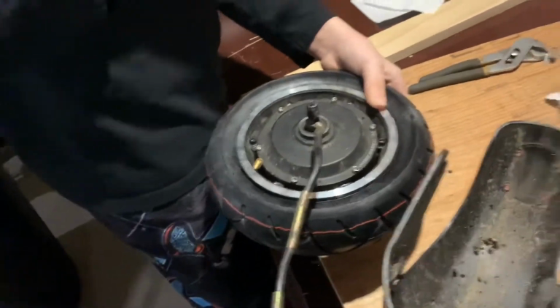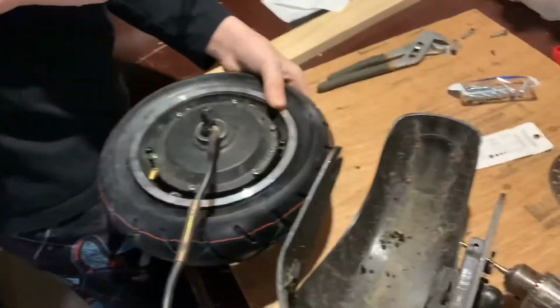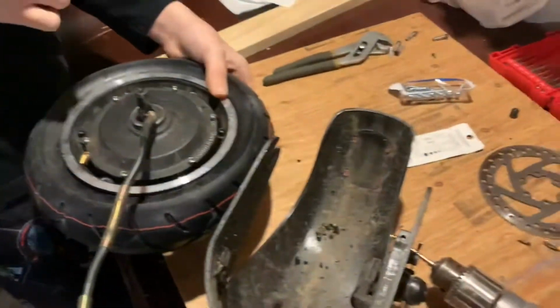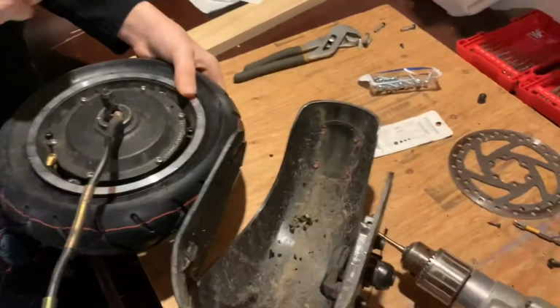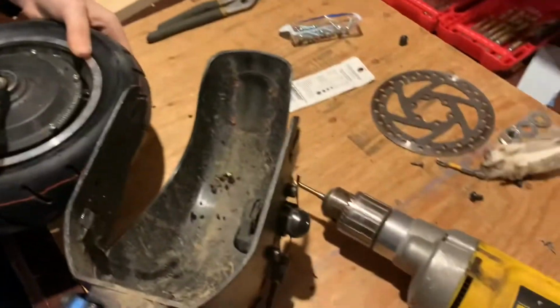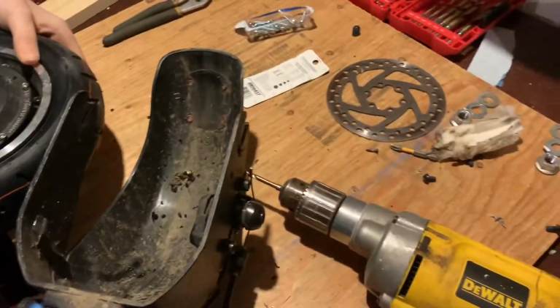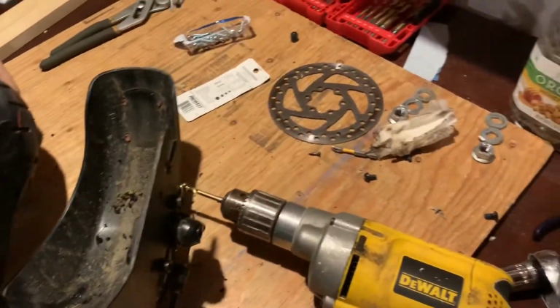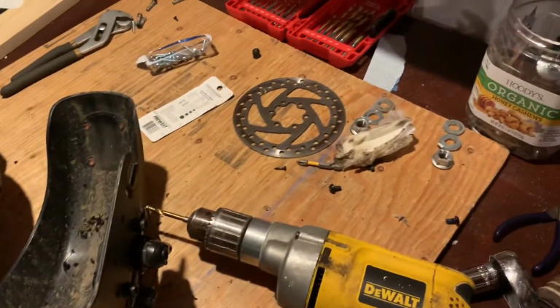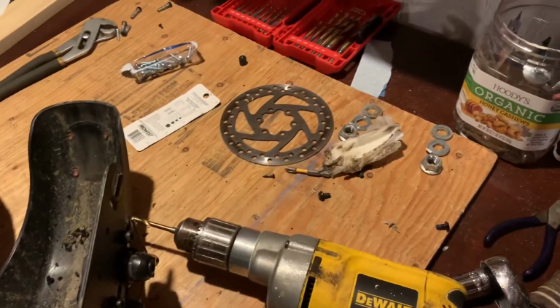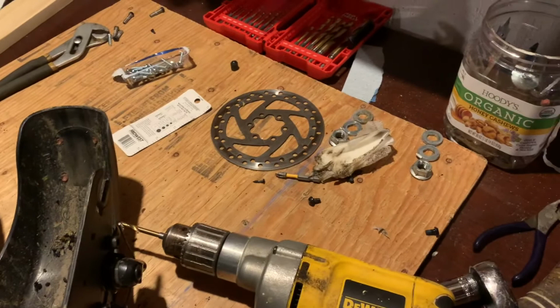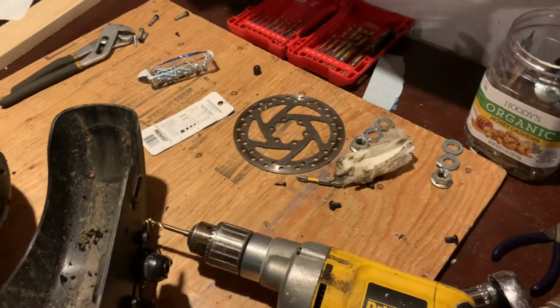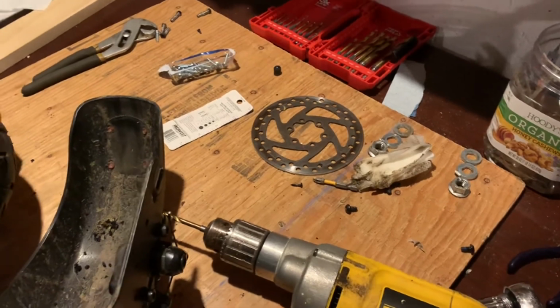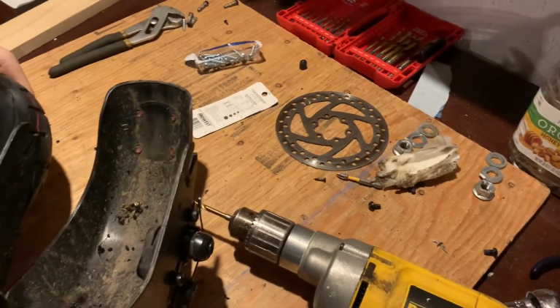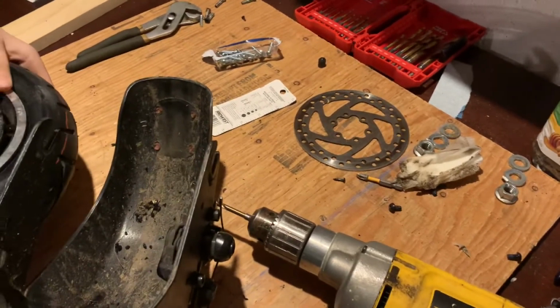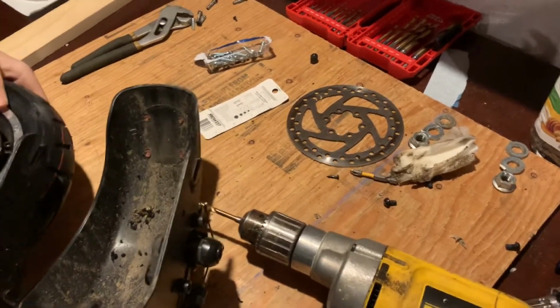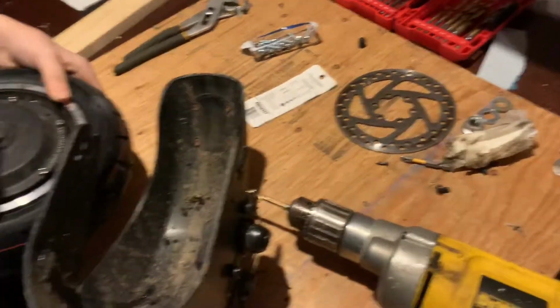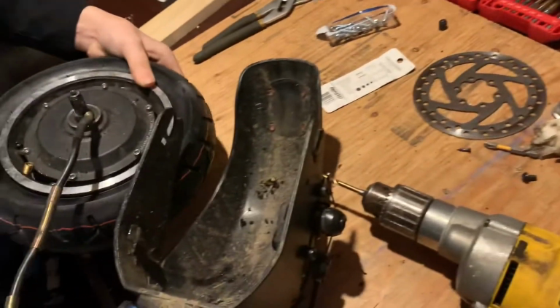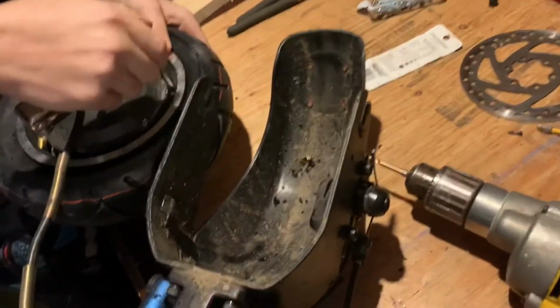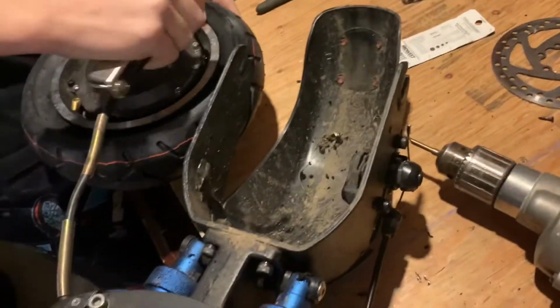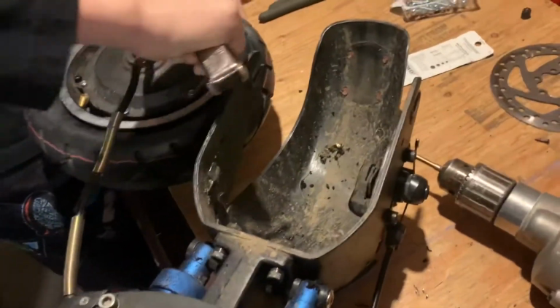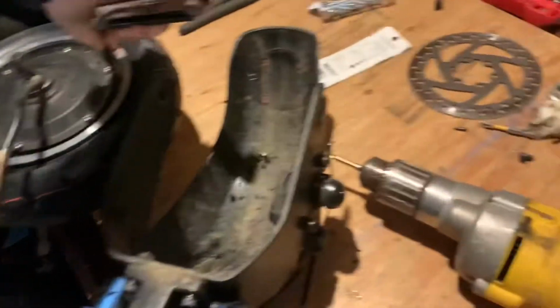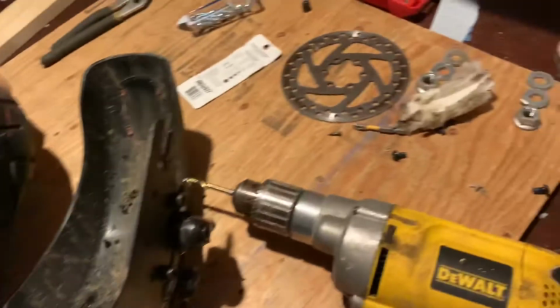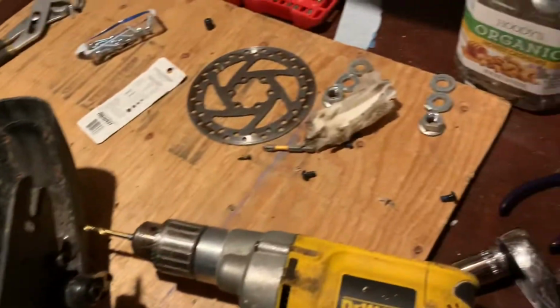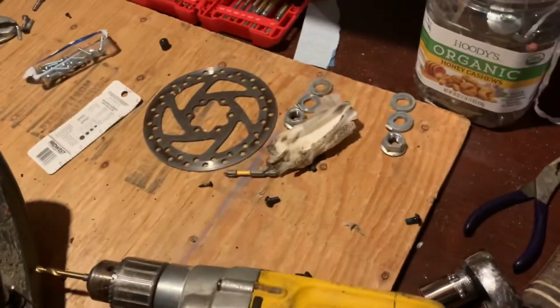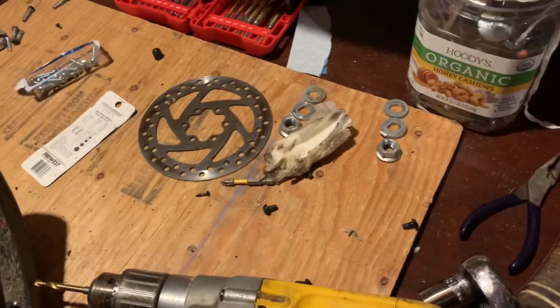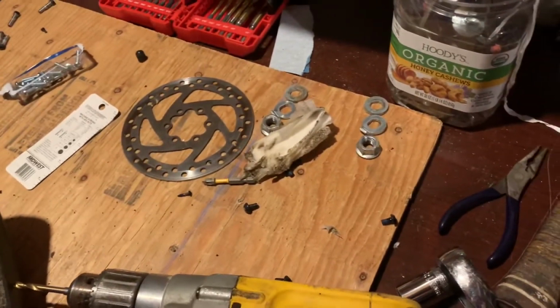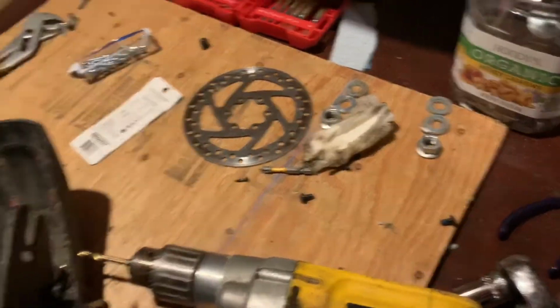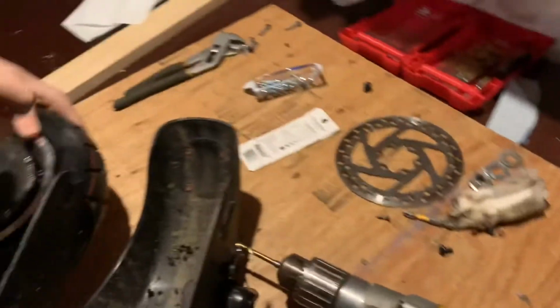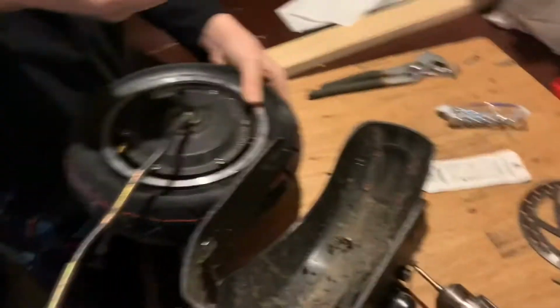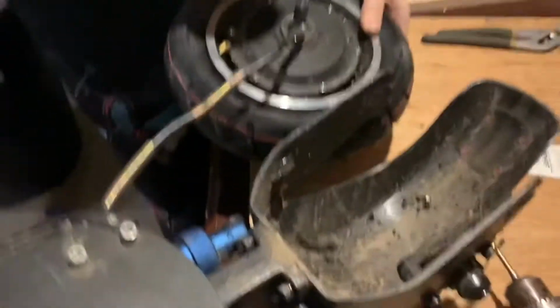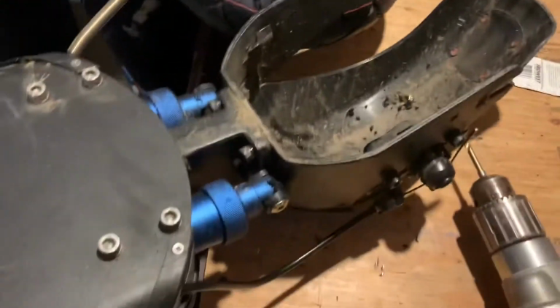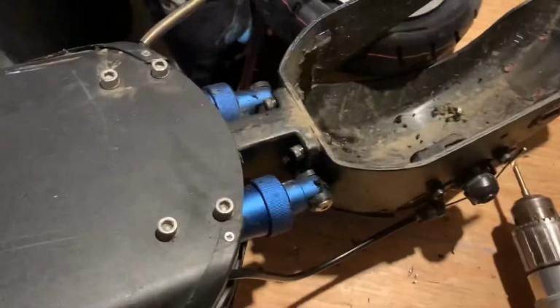There are just a bunch of screws — six screws actually — and then you want to take off the bolts that hold the tire together and unscrew them.